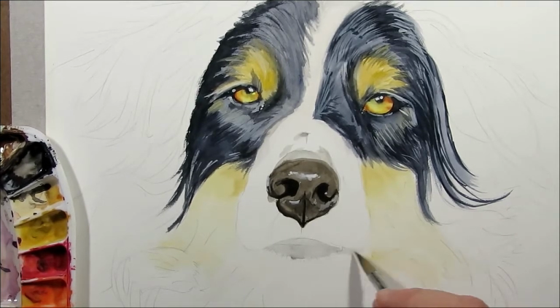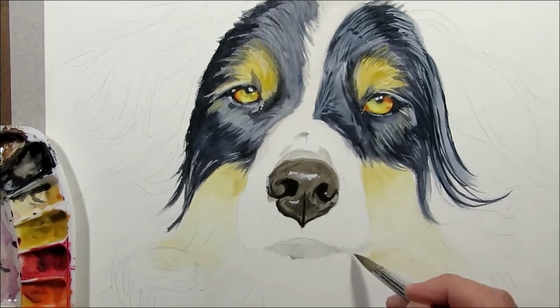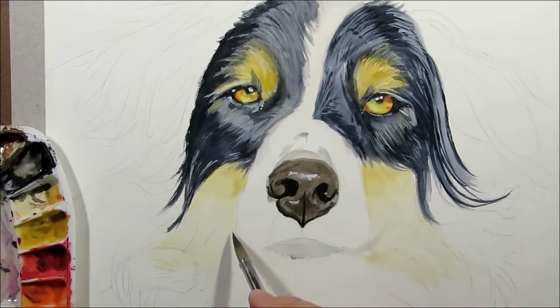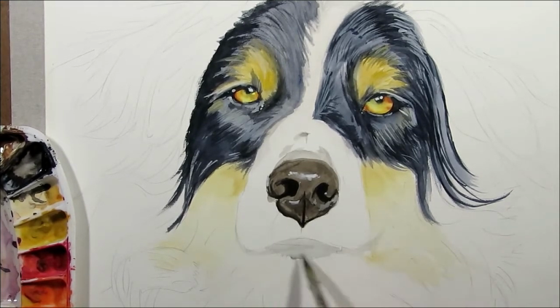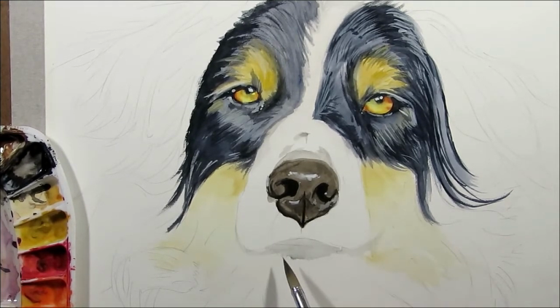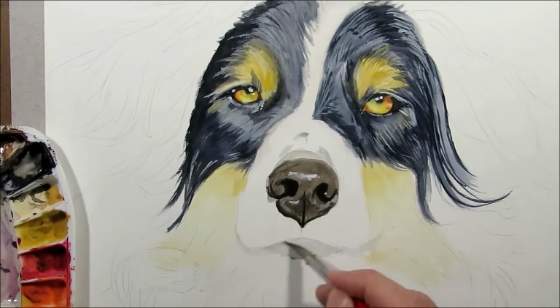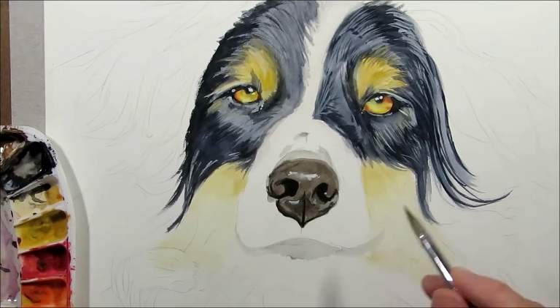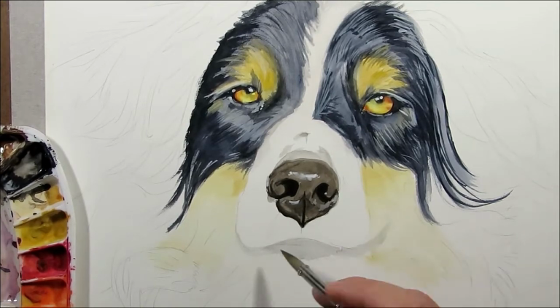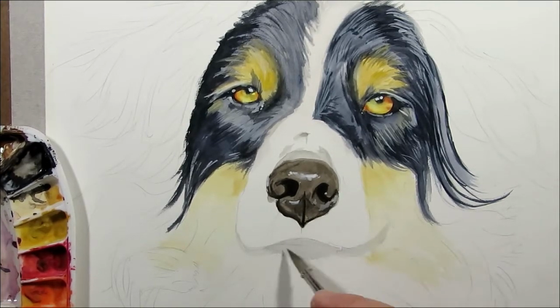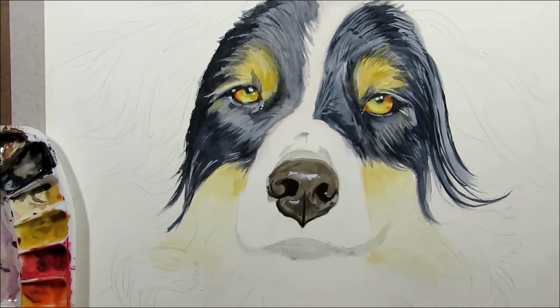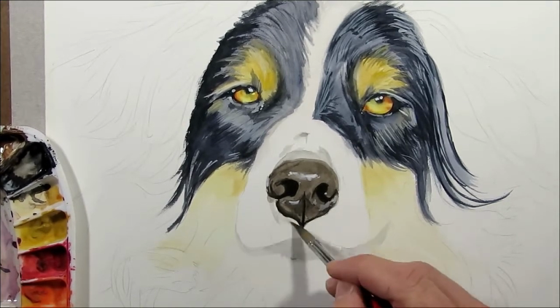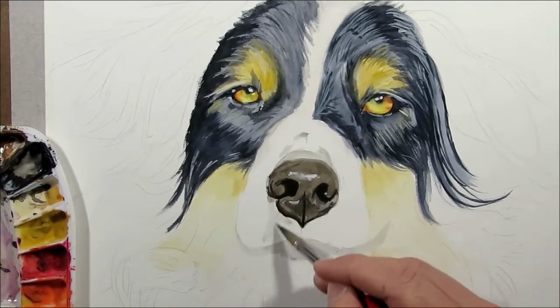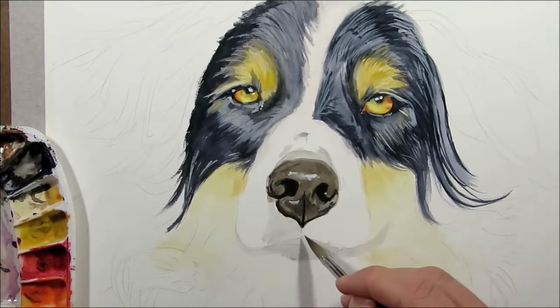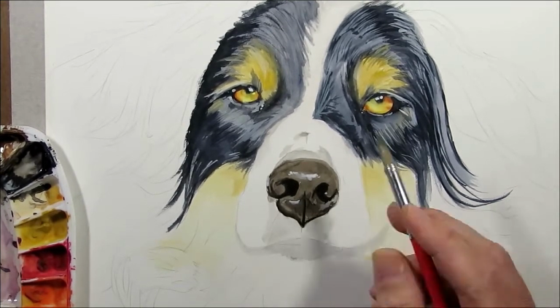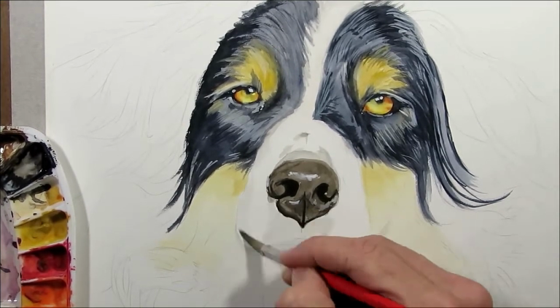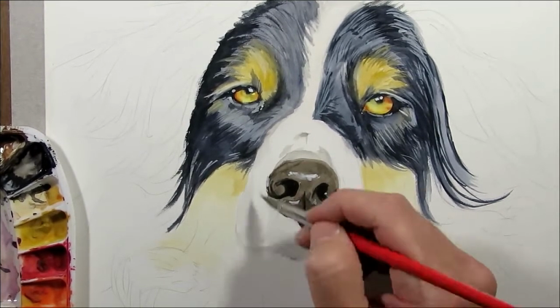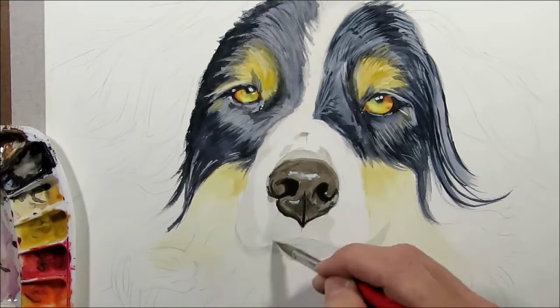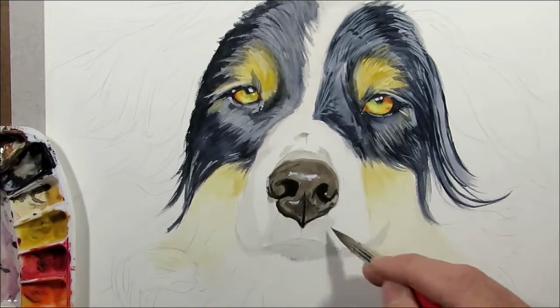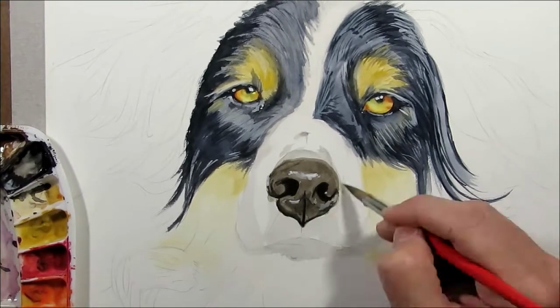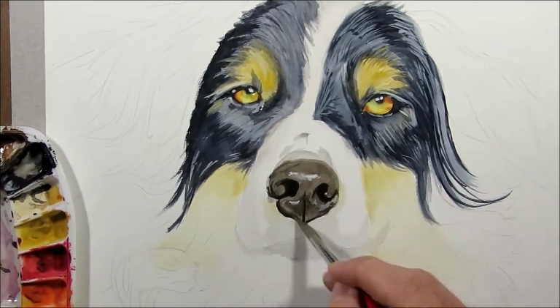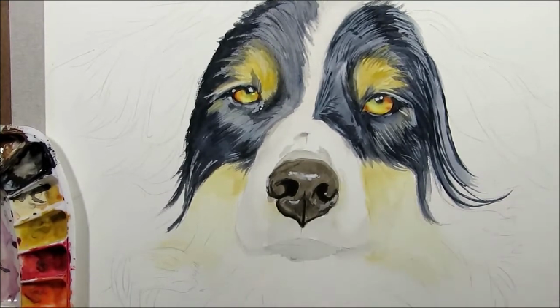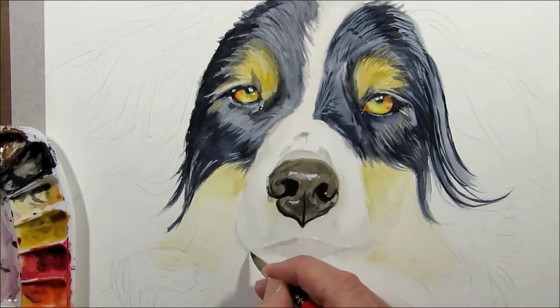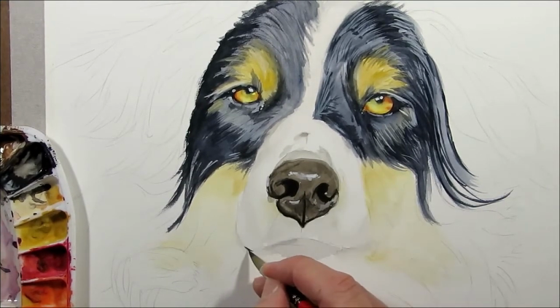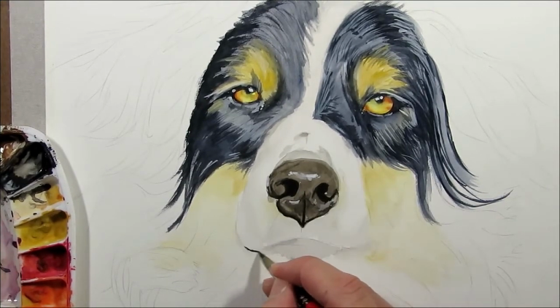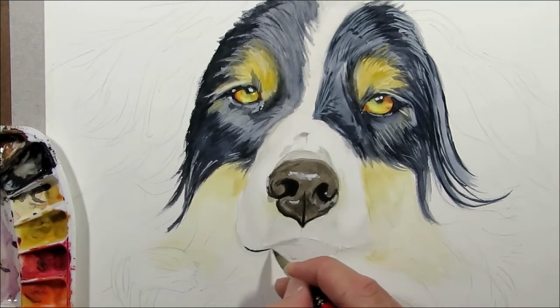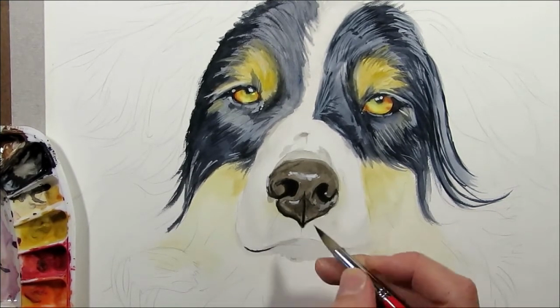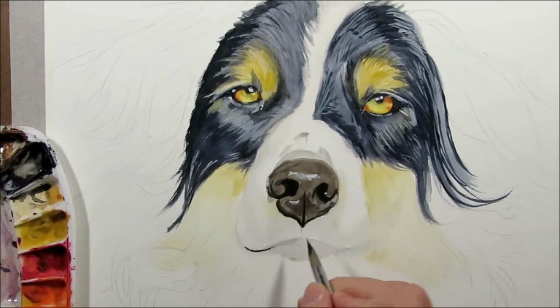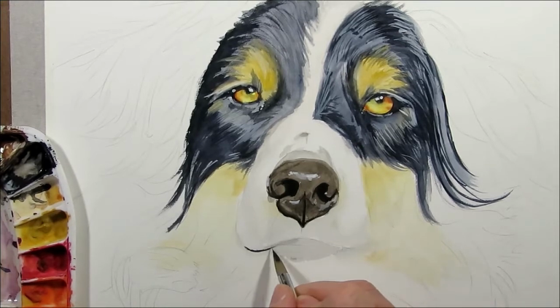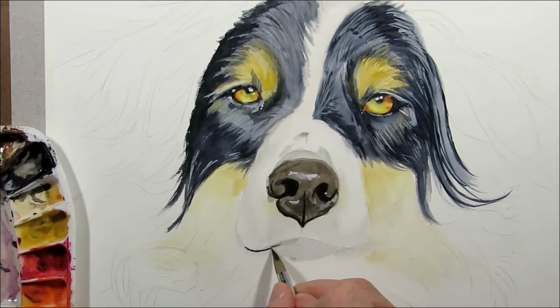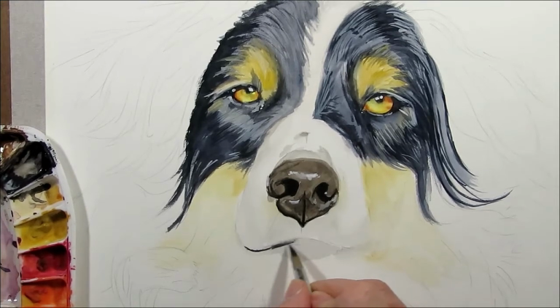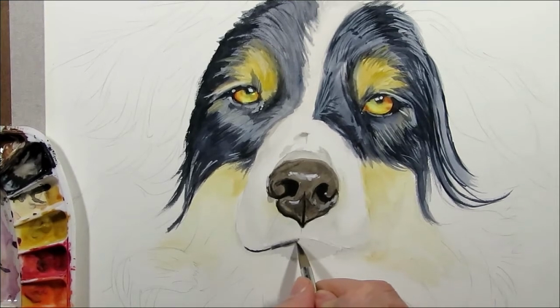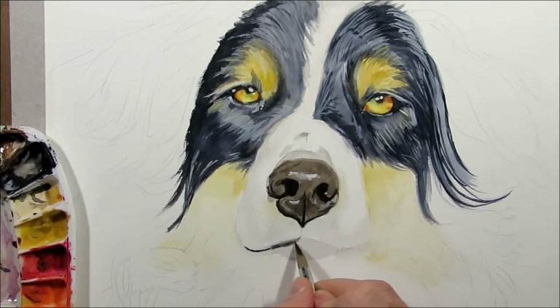From now on most of the dog is white, so I have to be careful and use a very light touch with very light mixes of paint. Just using a solid mix of black and a large brush to define the shadow under the mouth.